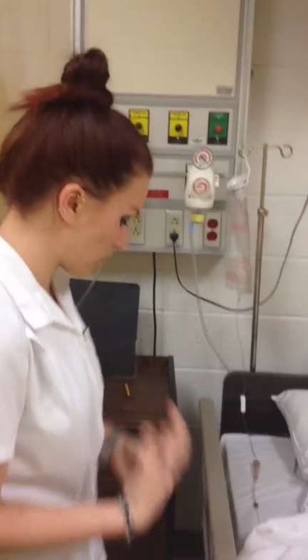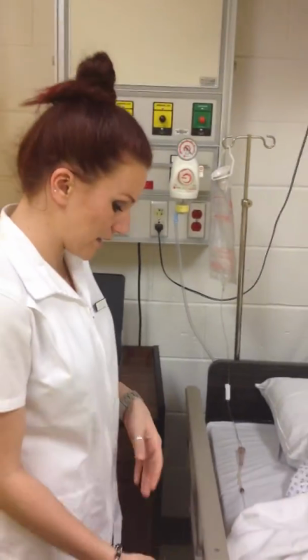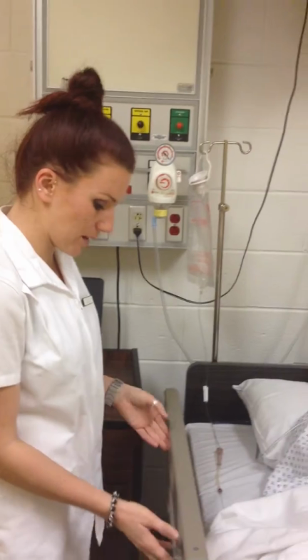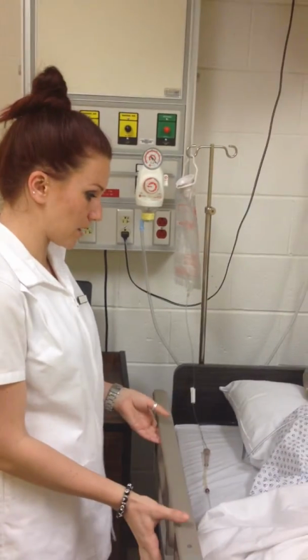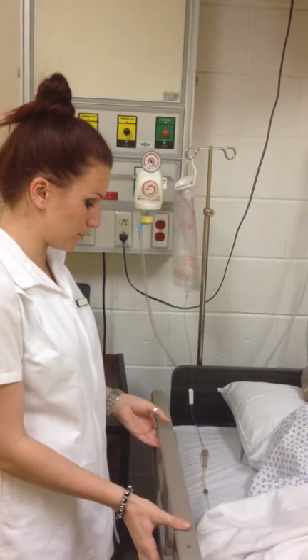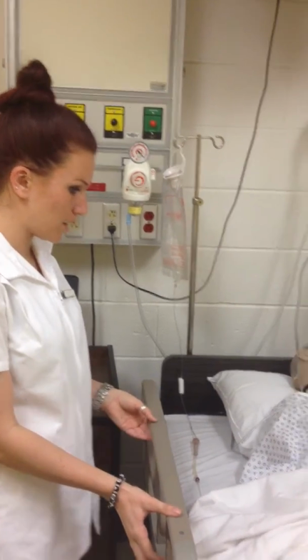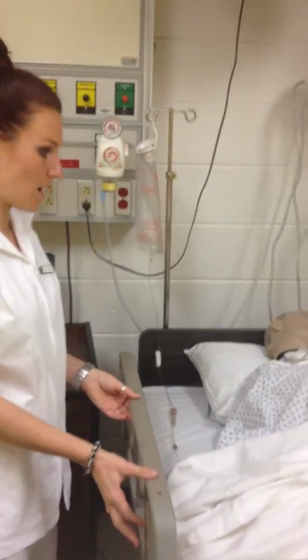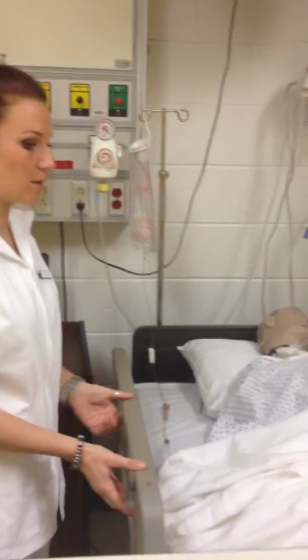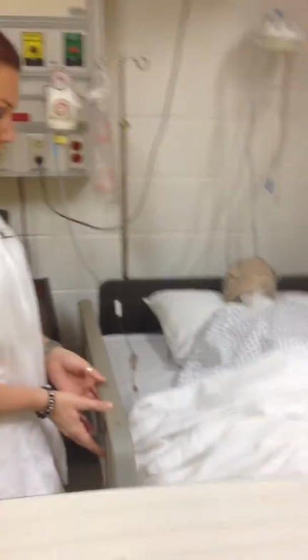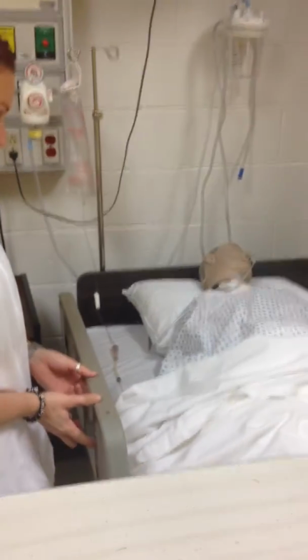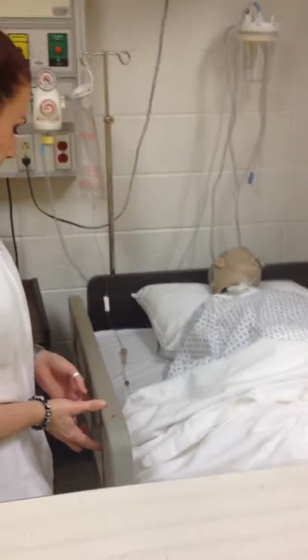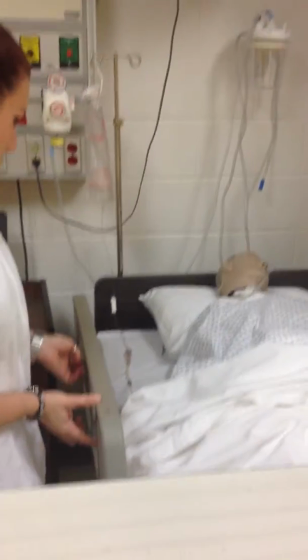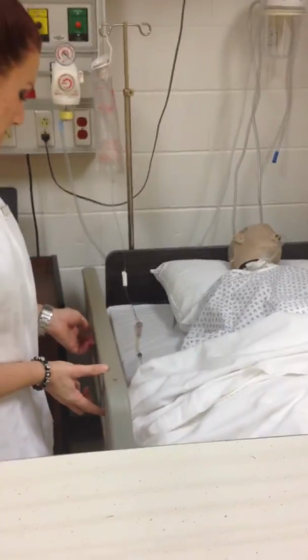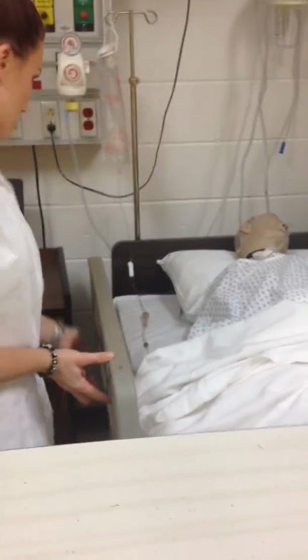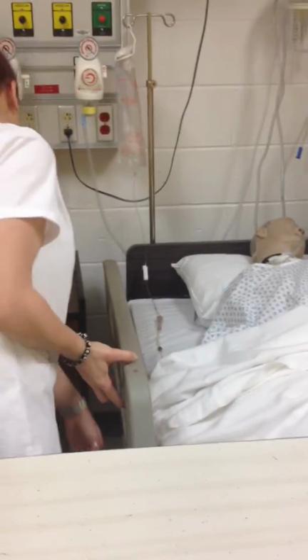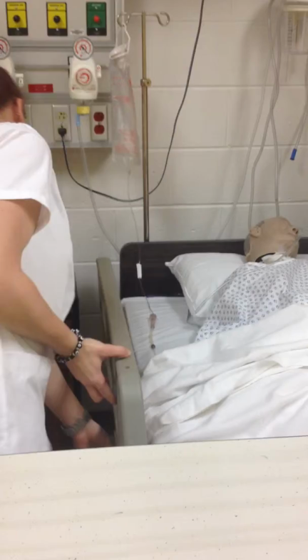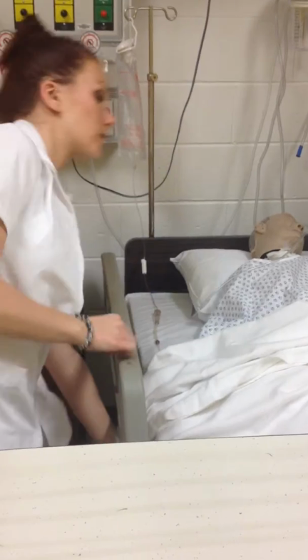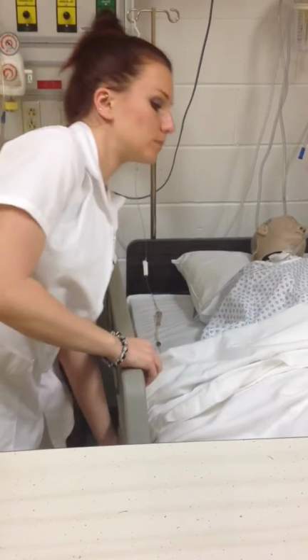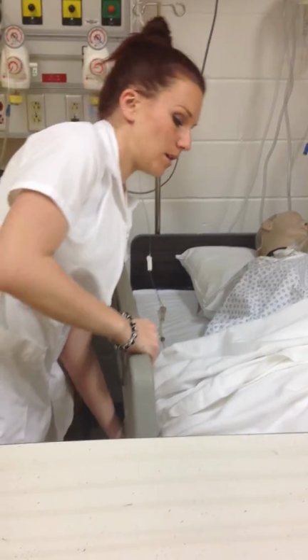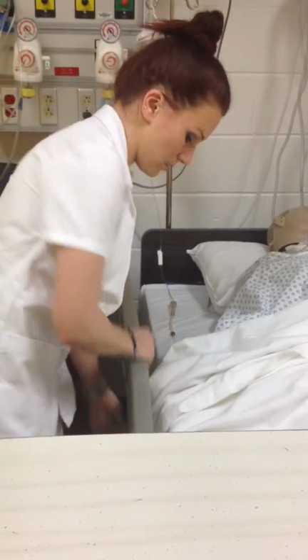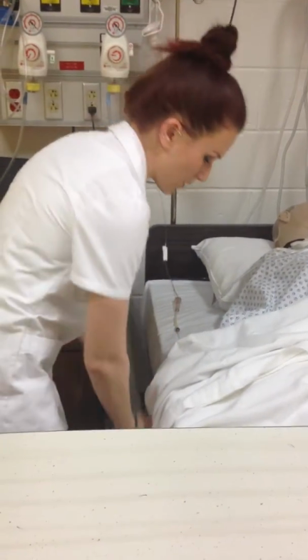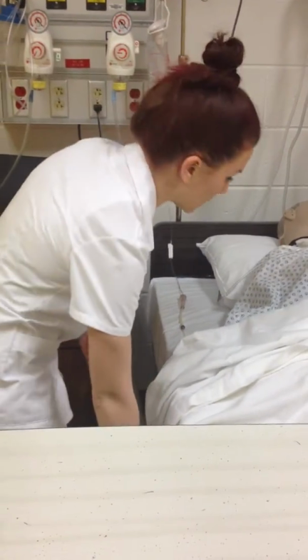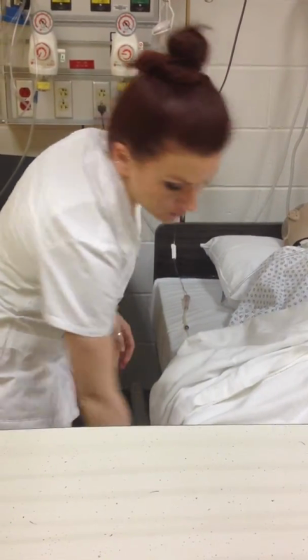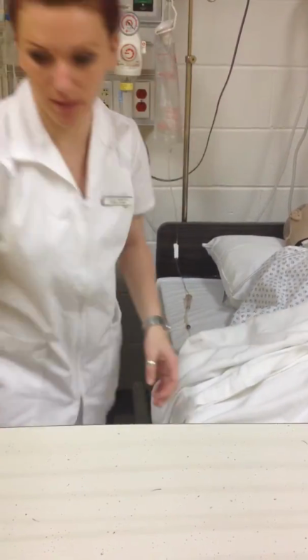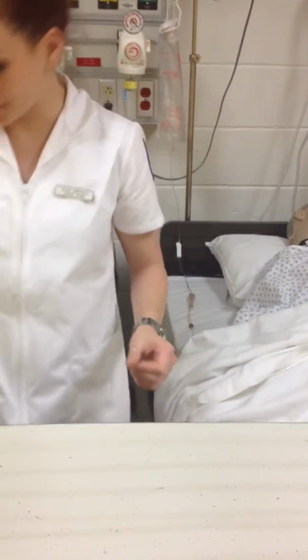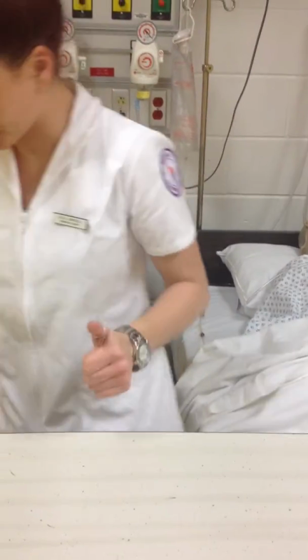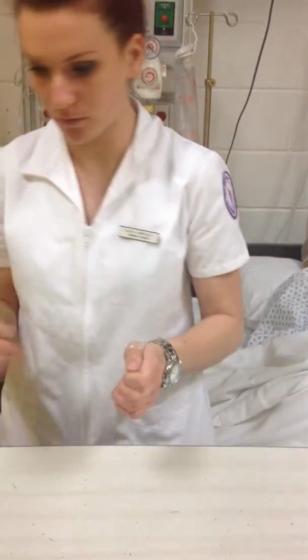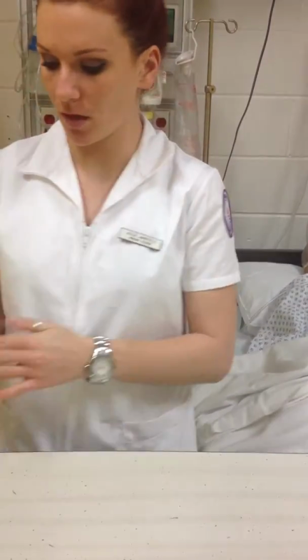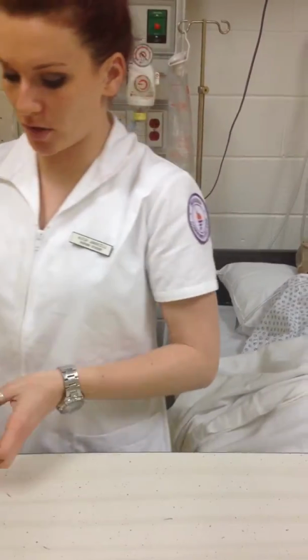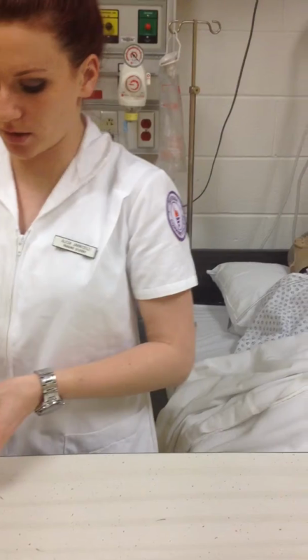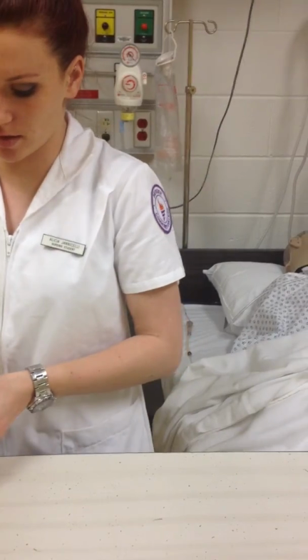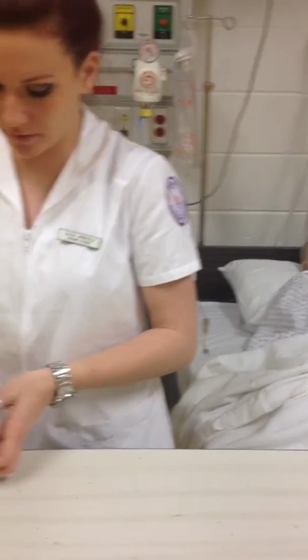I've washed my hands. I'm coming in the room. I'm going to bring the bed to a working height, and I'm going to bring this down. And we're going to get started on our sterile field.